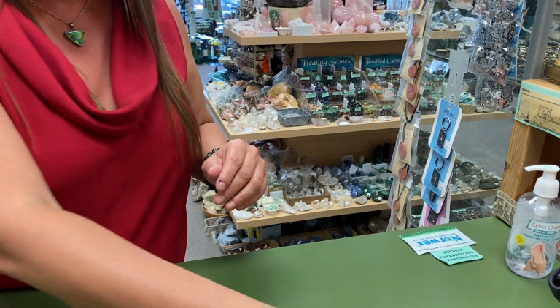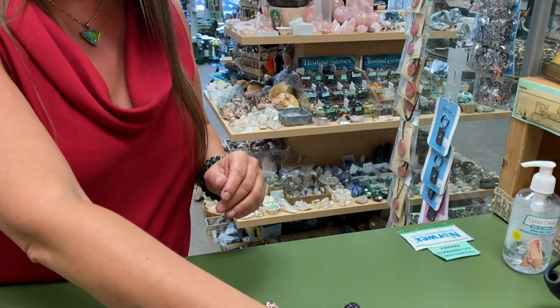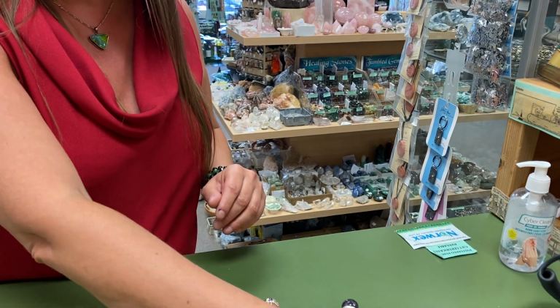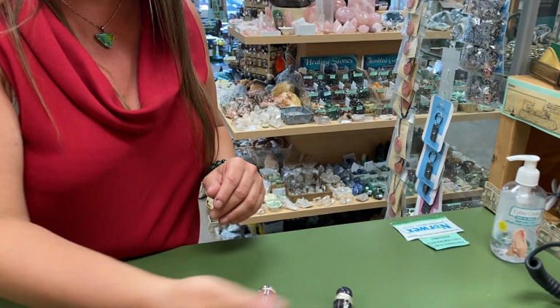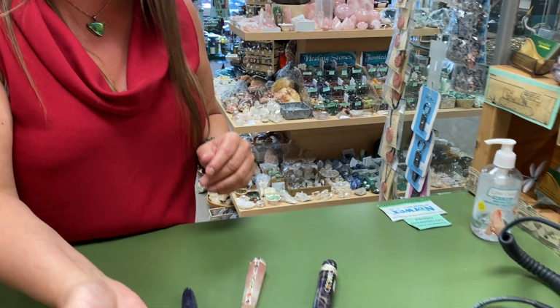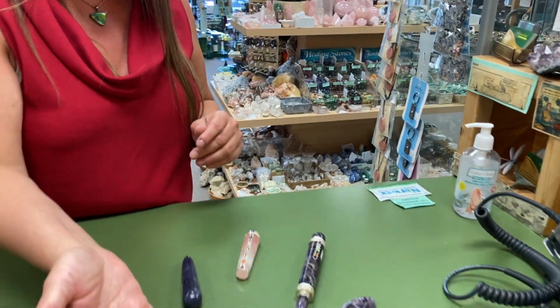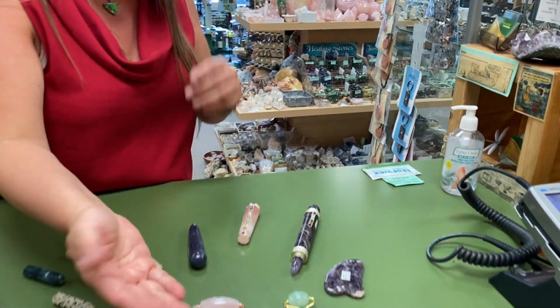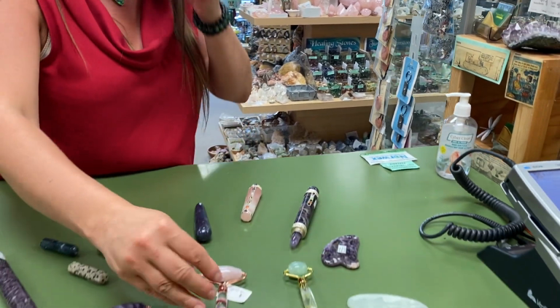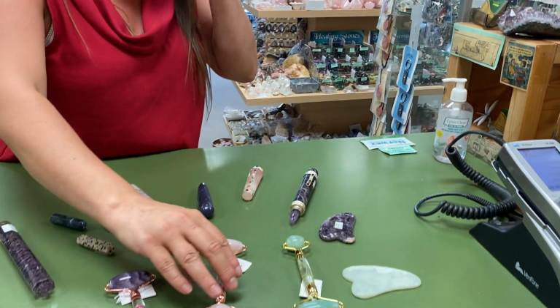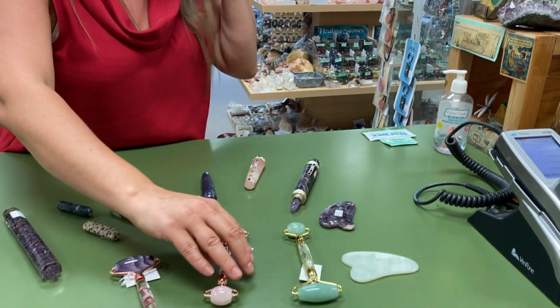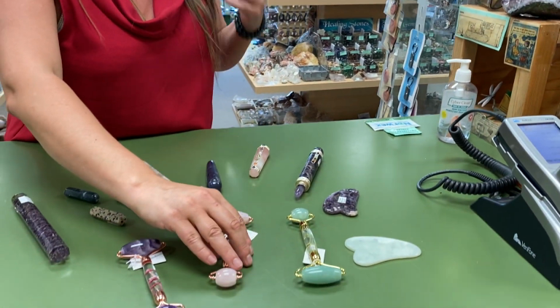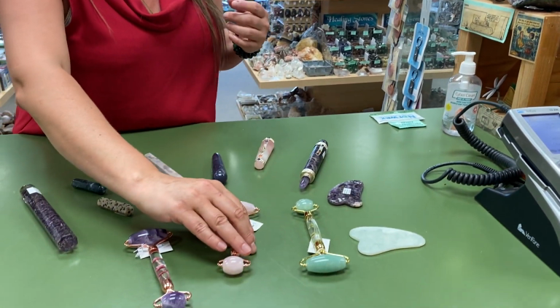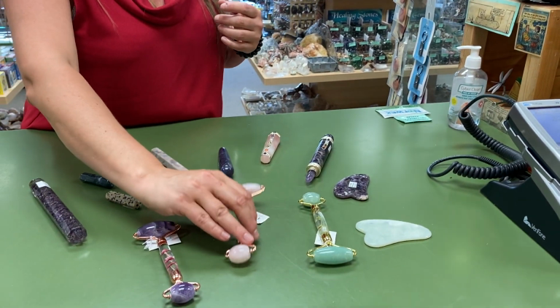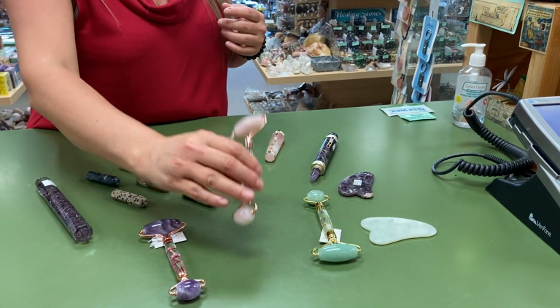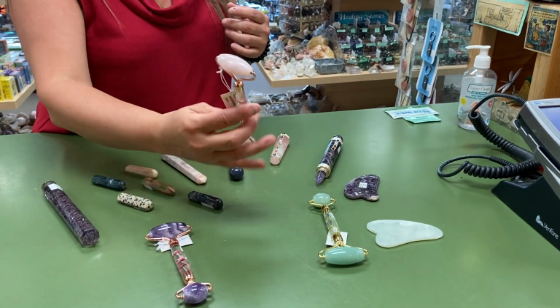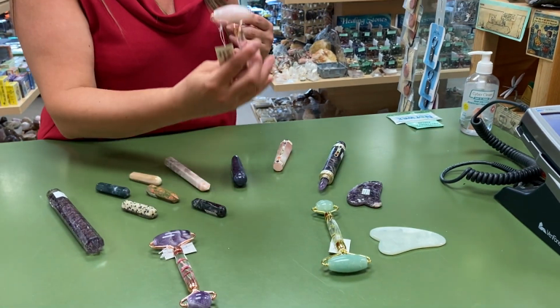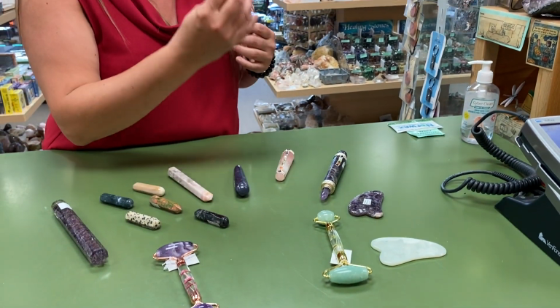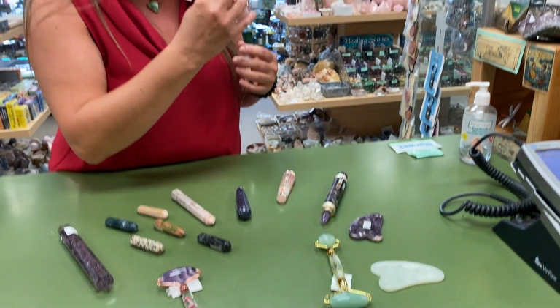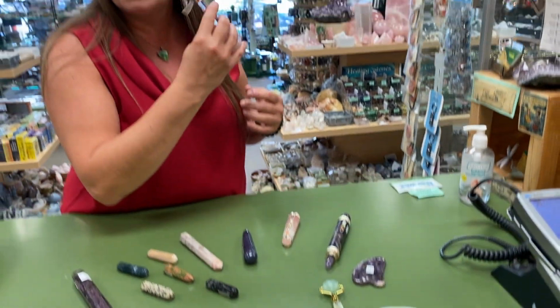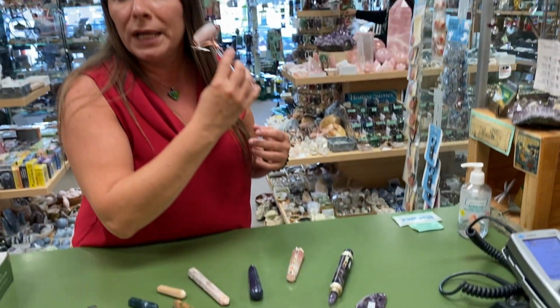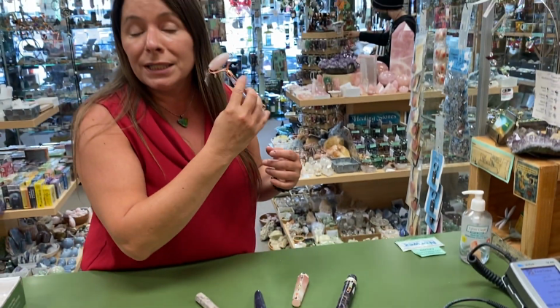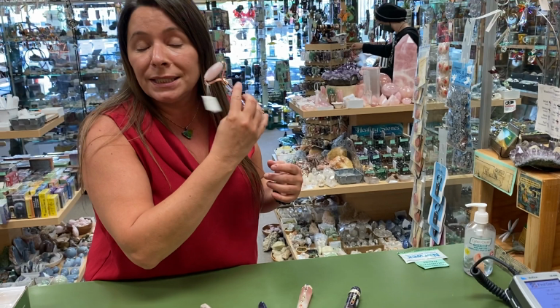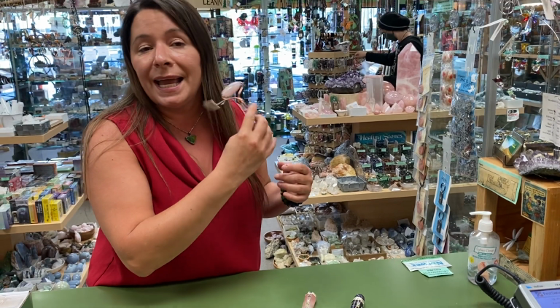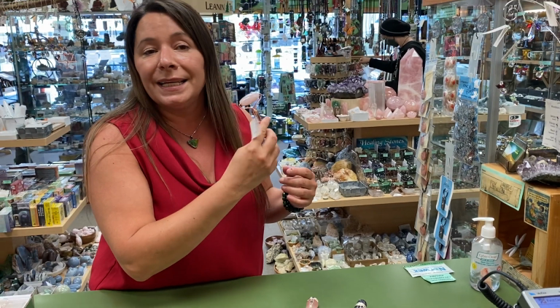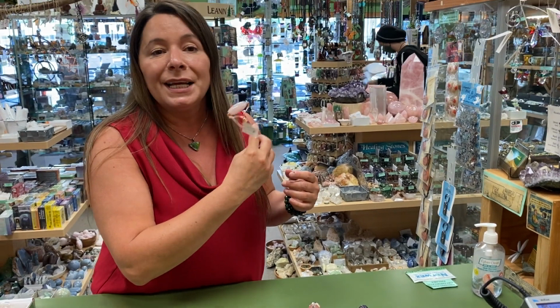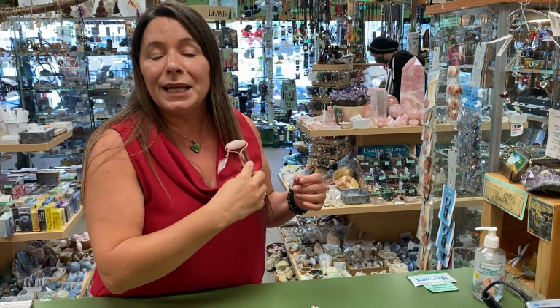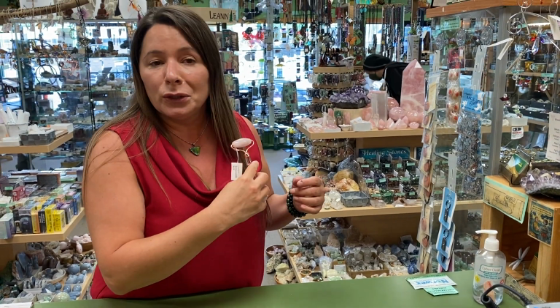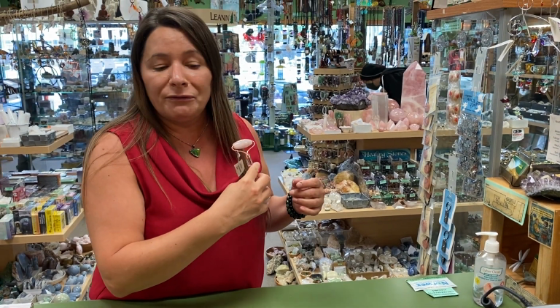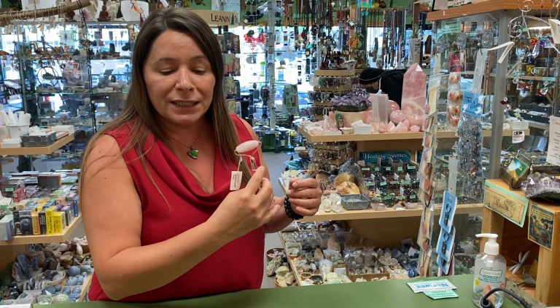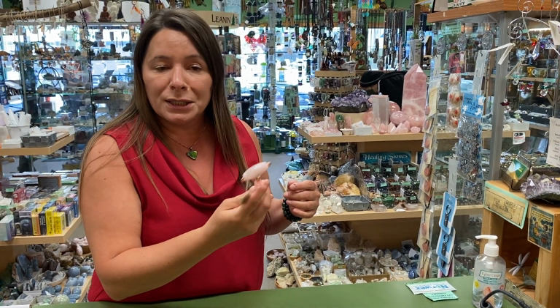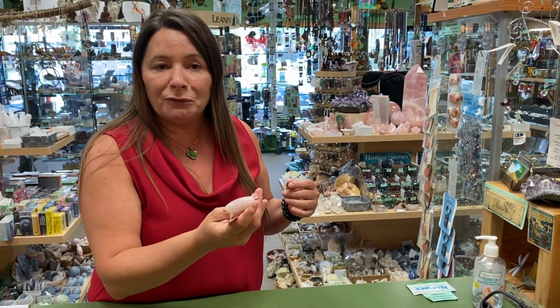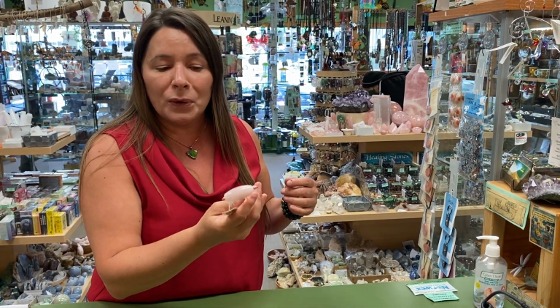And facial rollers are a very popular thing now to help roll away those wrinkles and get your lymphatic system flowing.